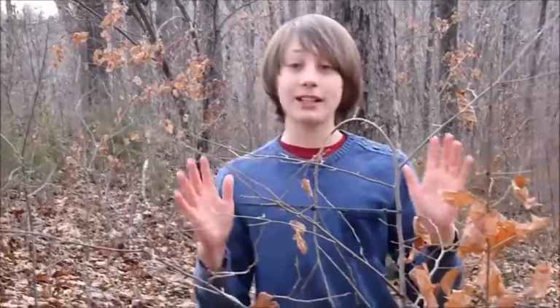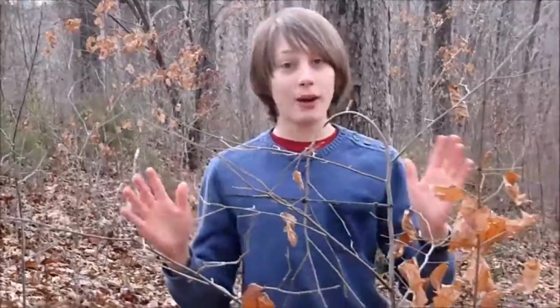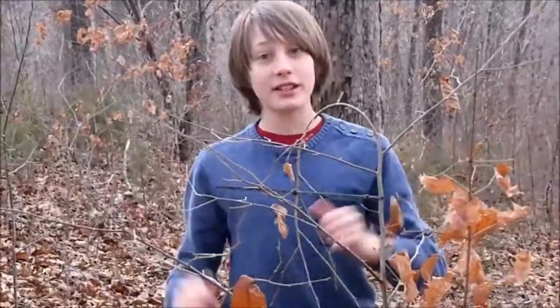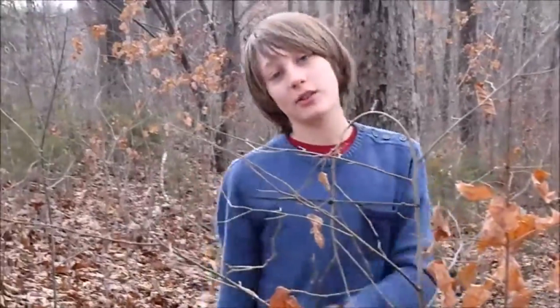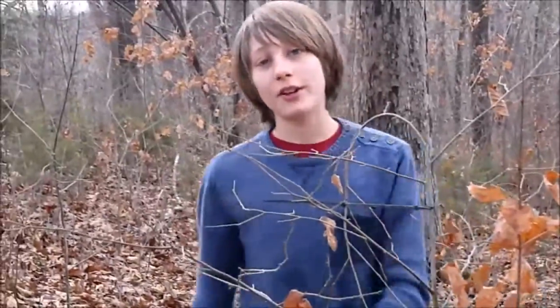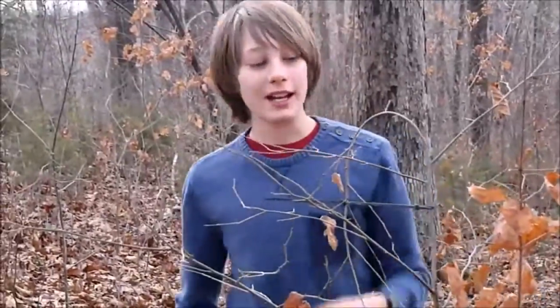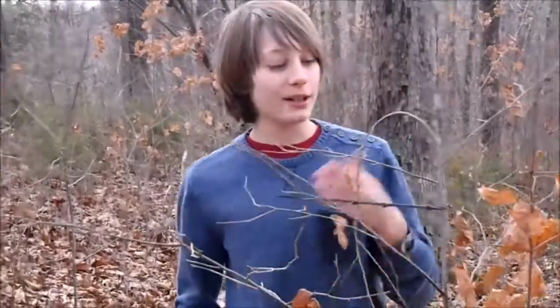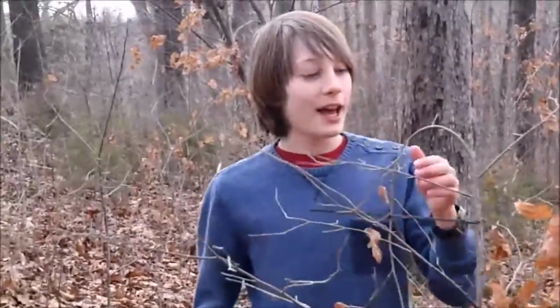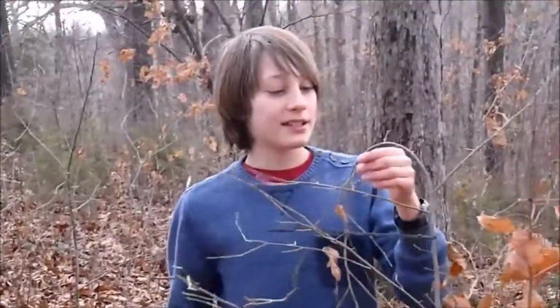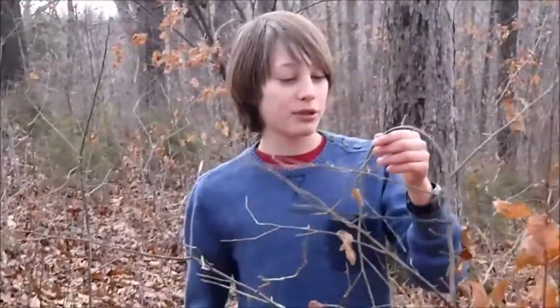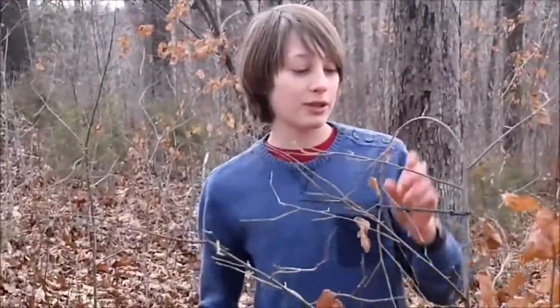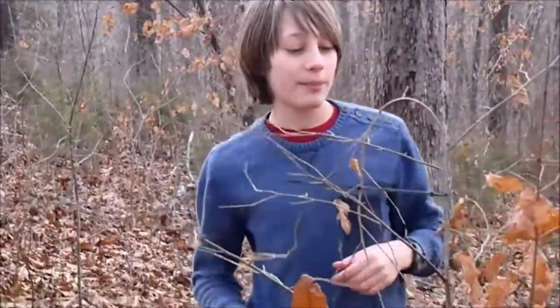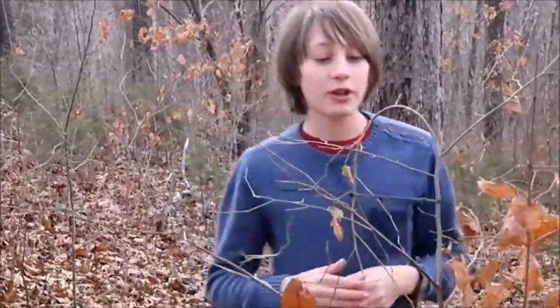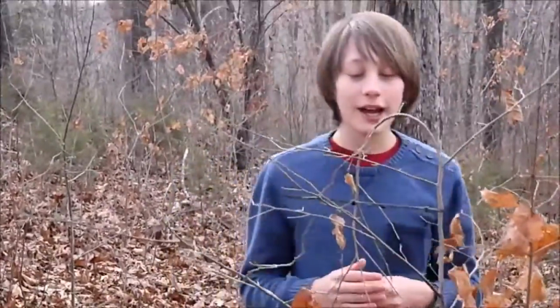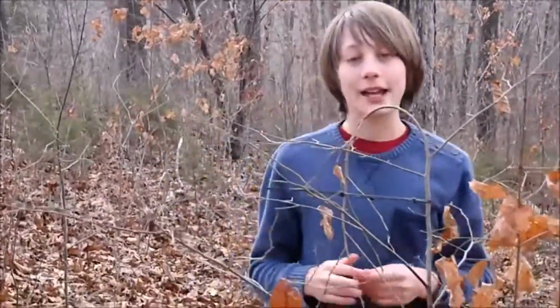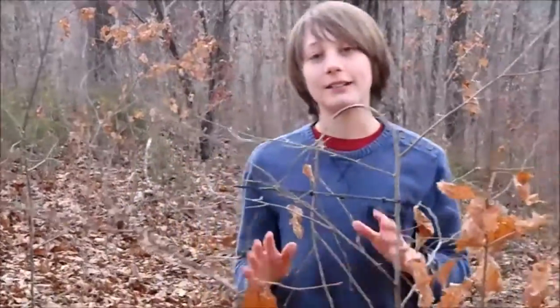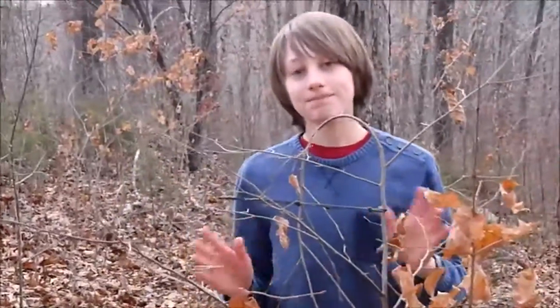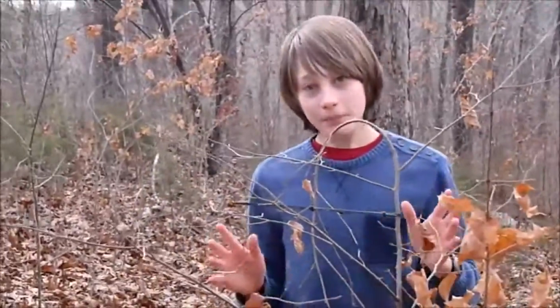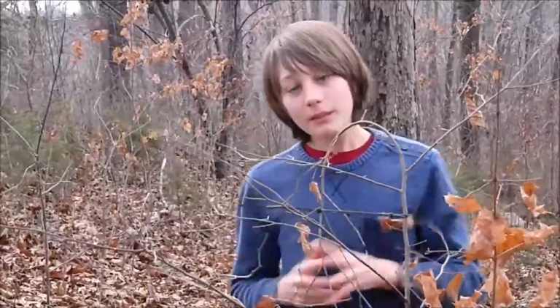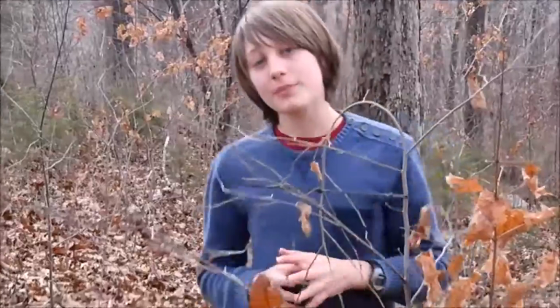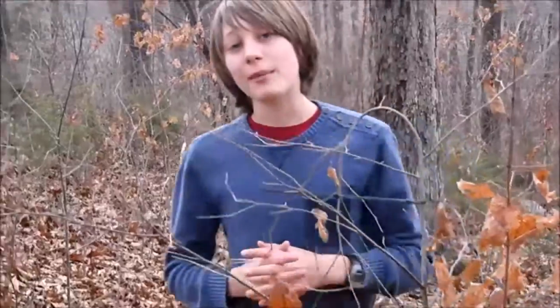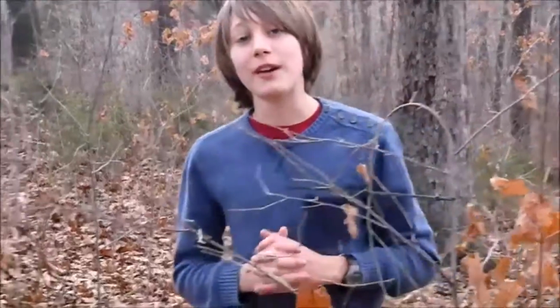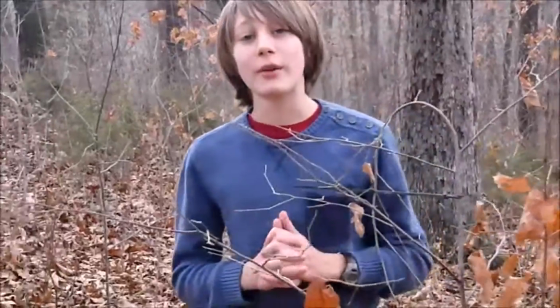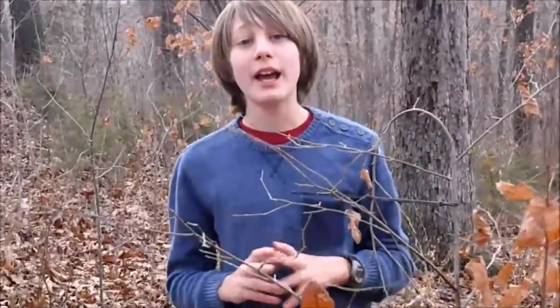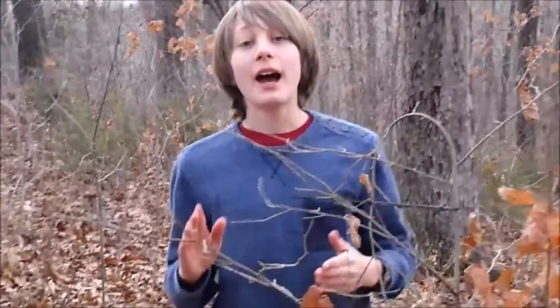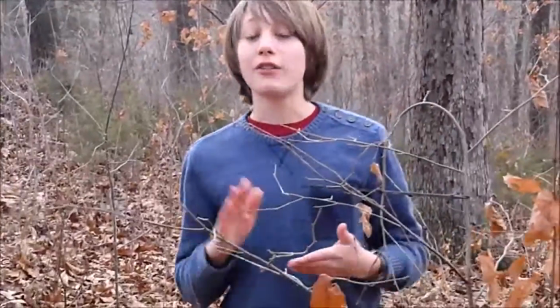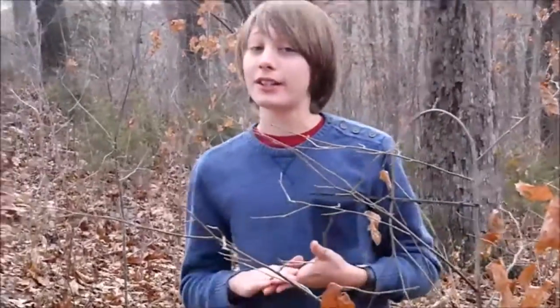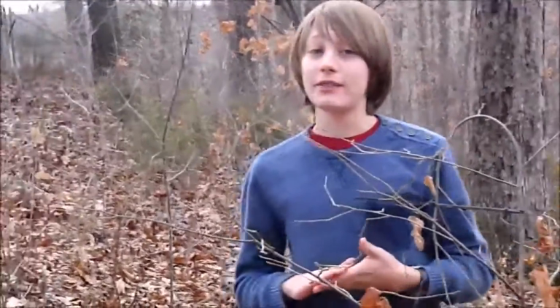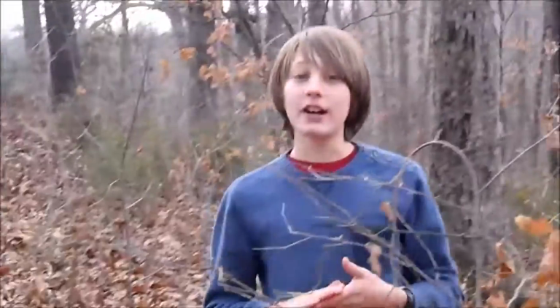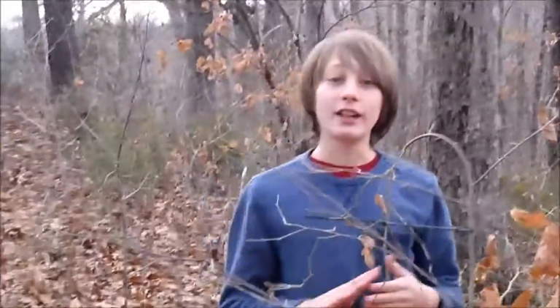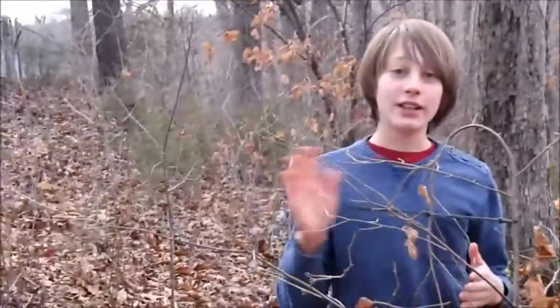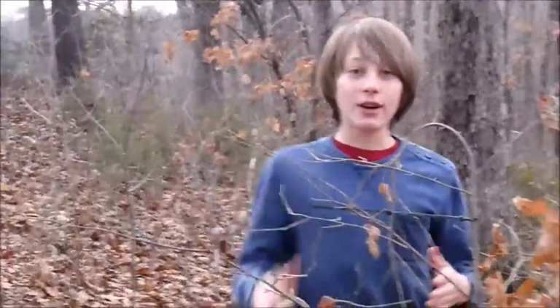Thanks for watching this tutorial on how to build a simple shepherd's crook. Subscribe if you haven't already, don't forget to like the video, and thanks for watching!